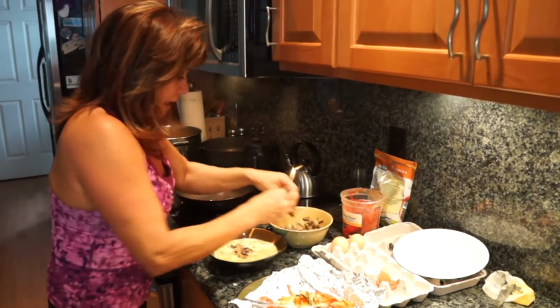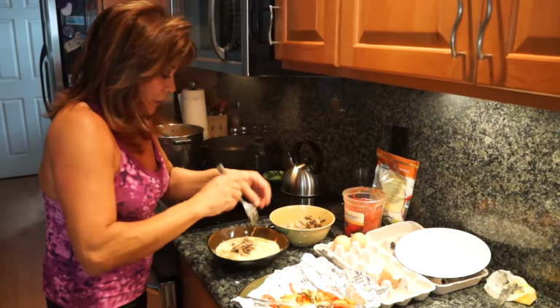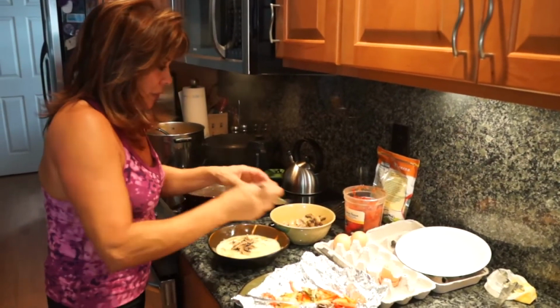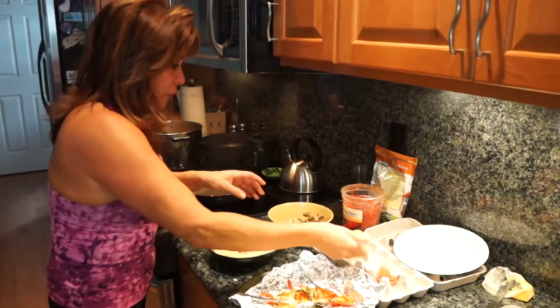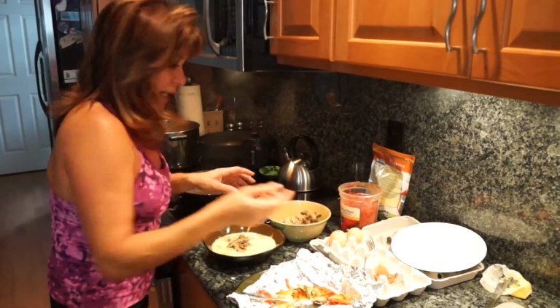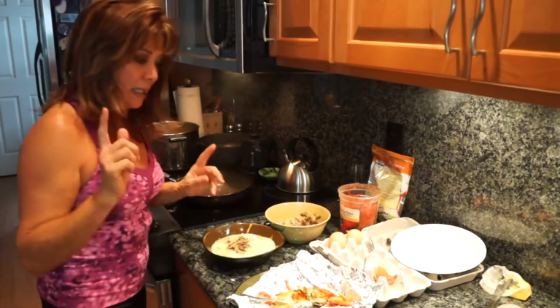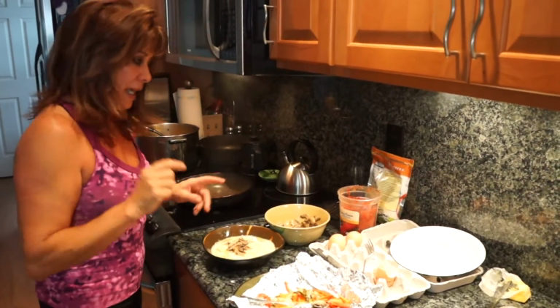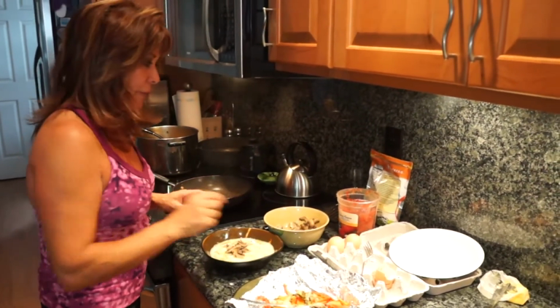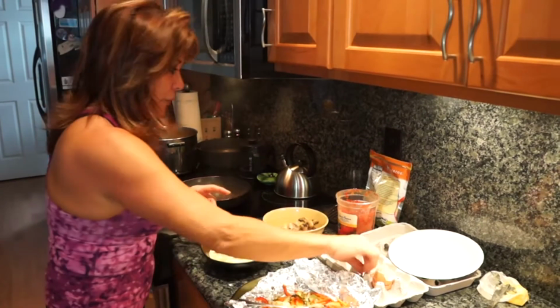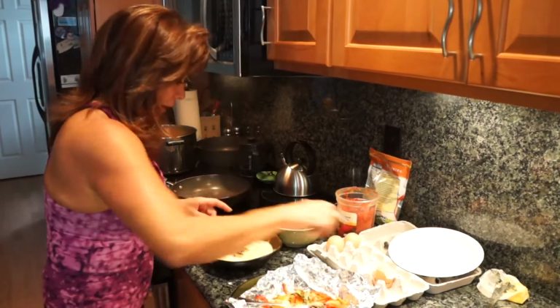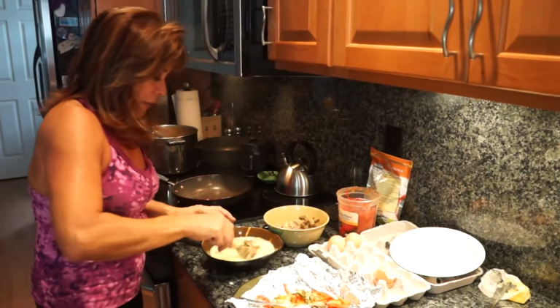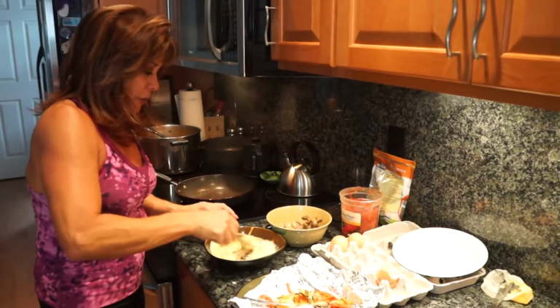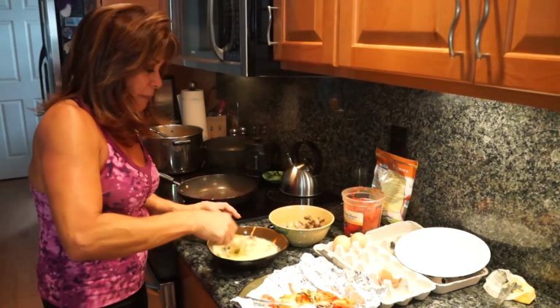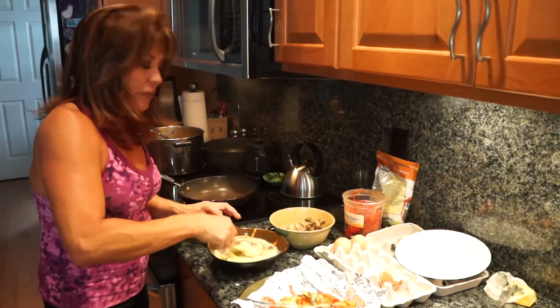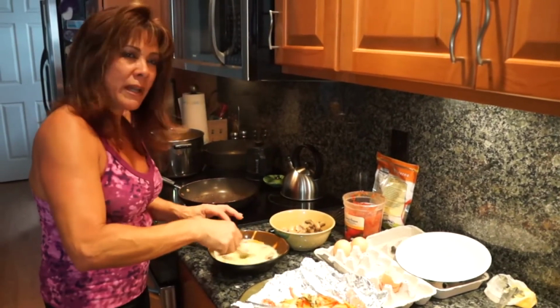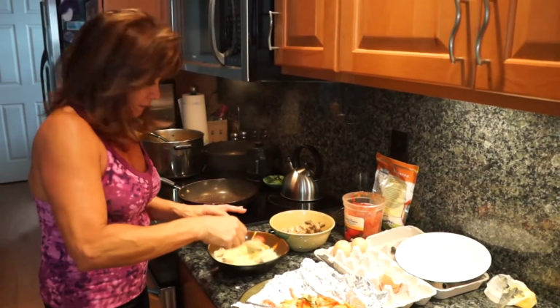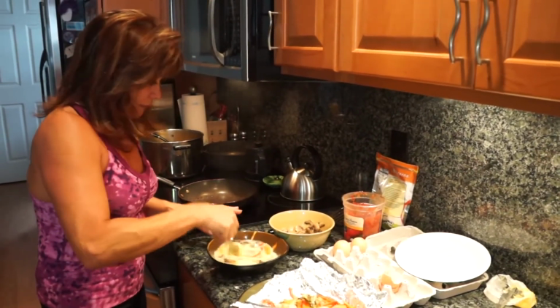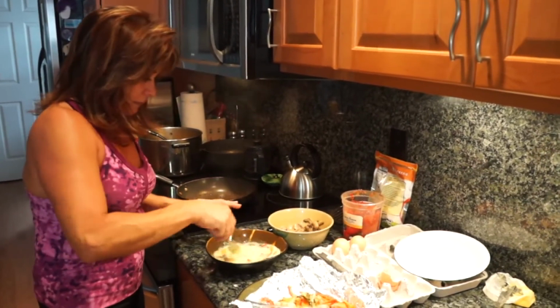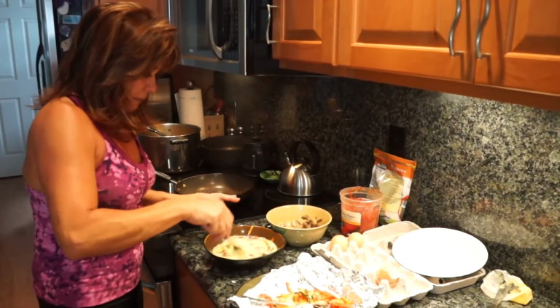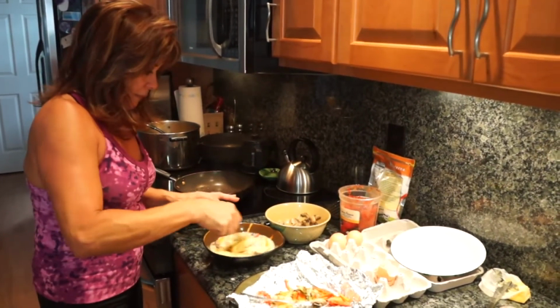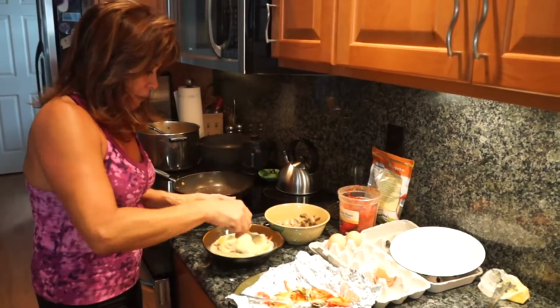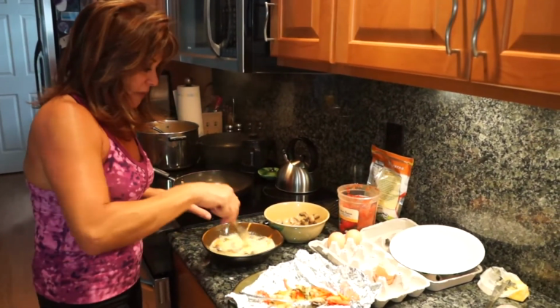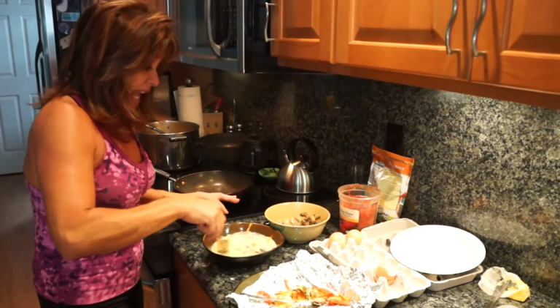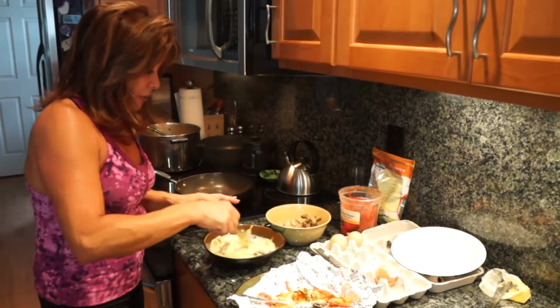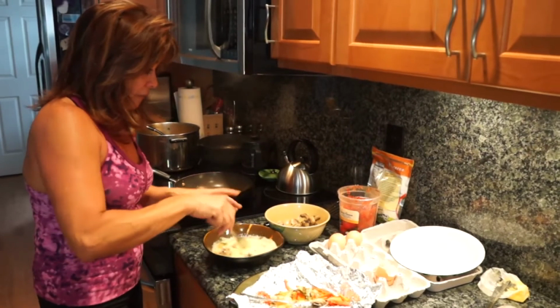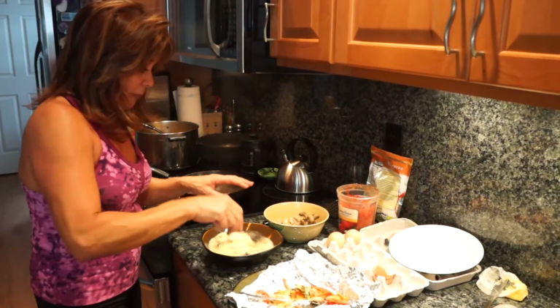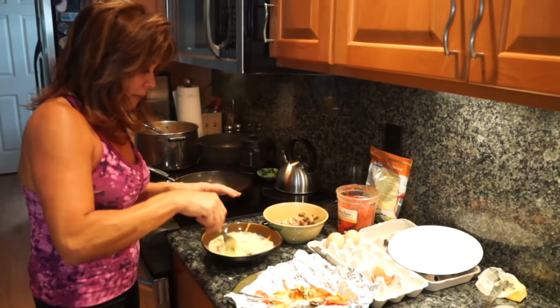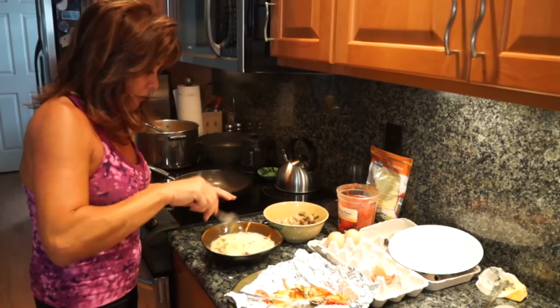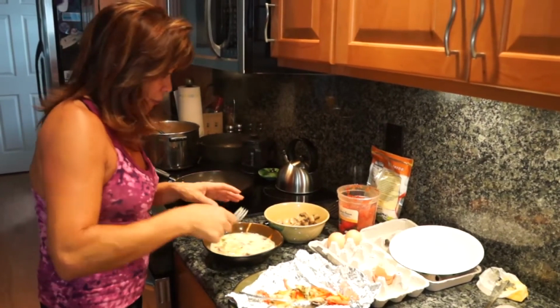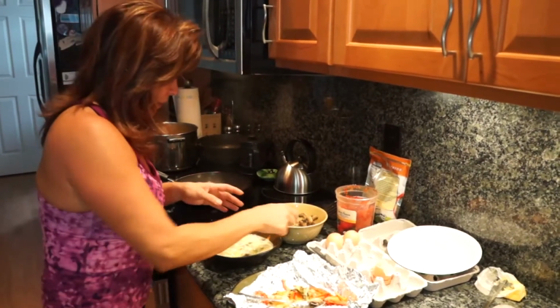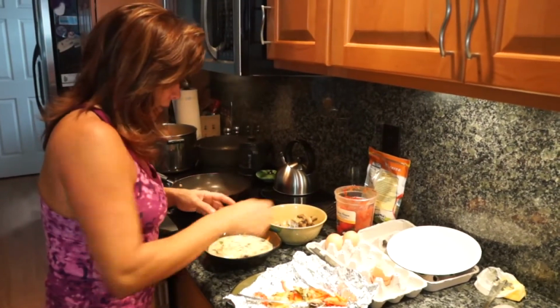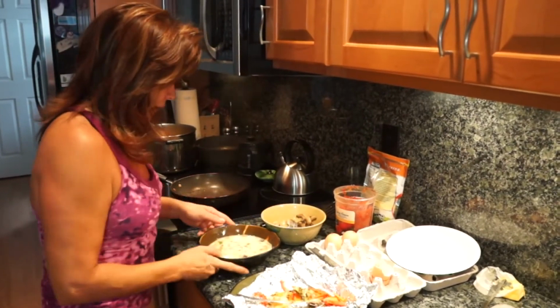Mushrooms are a super anti-cancer food, so you should eat mushrooms every day. You can put them in salads, you can put them in omelettes, you can add them to soups and all kinds of things.